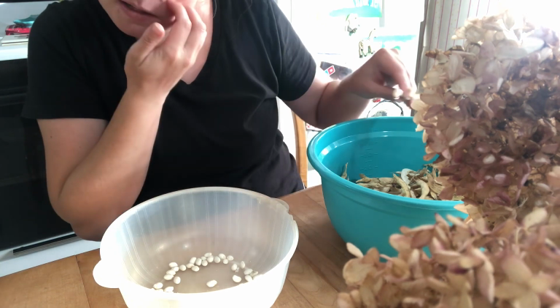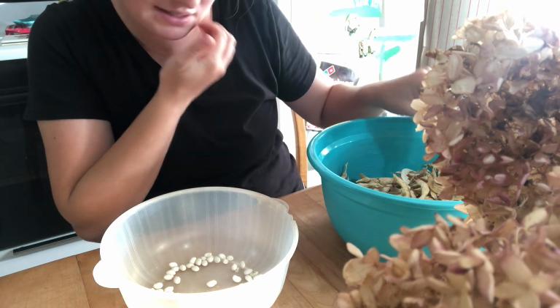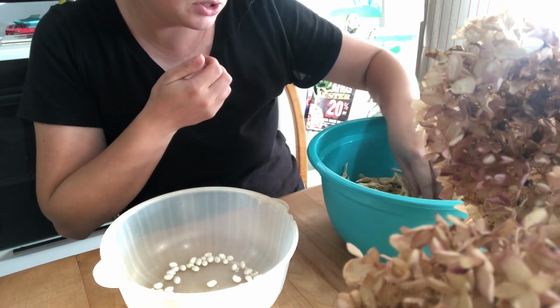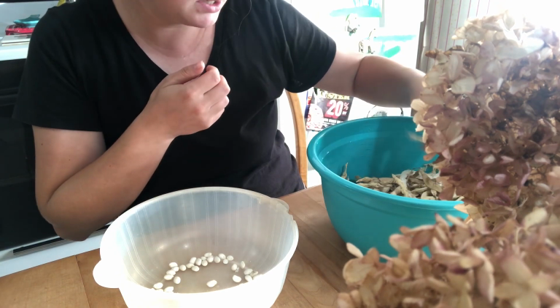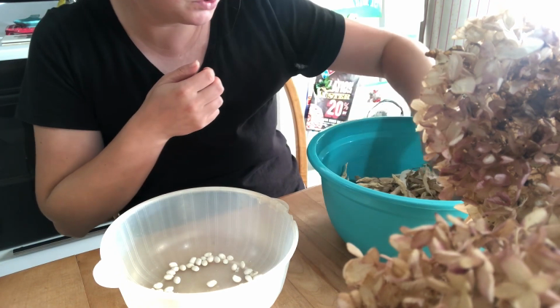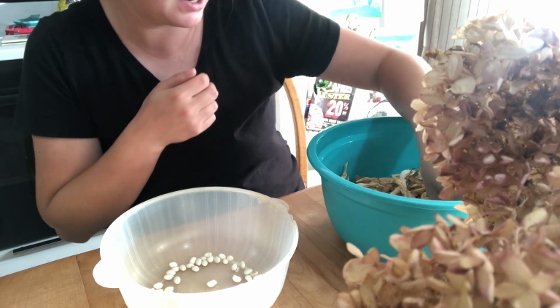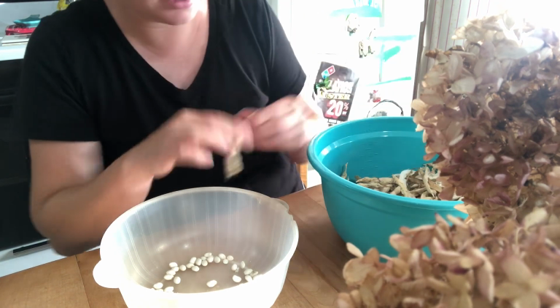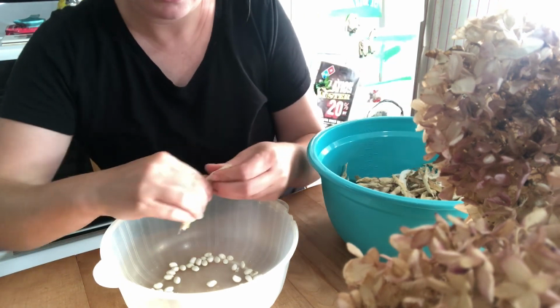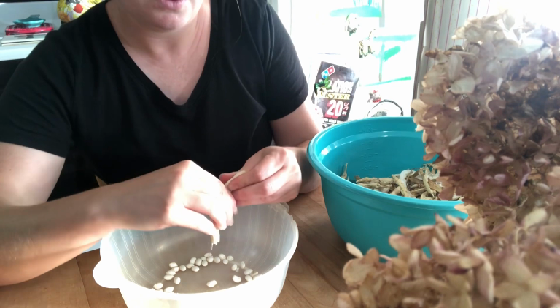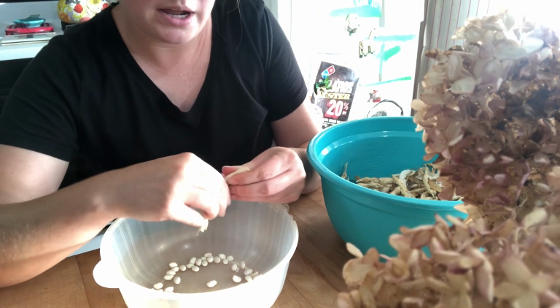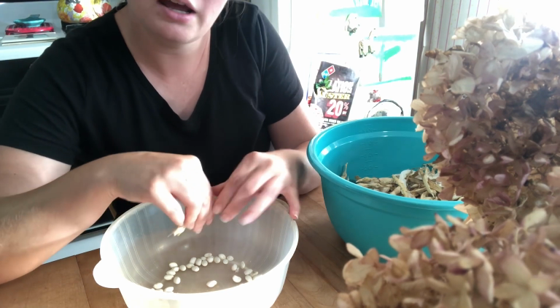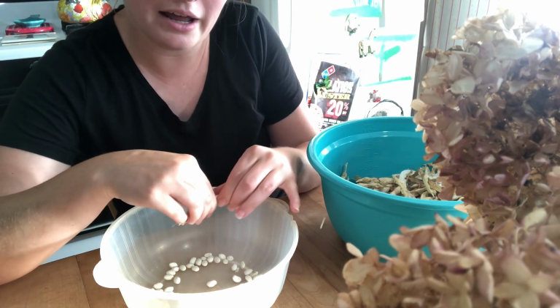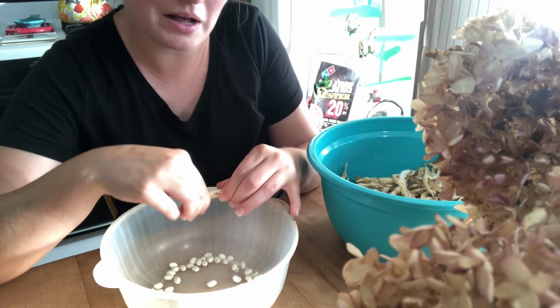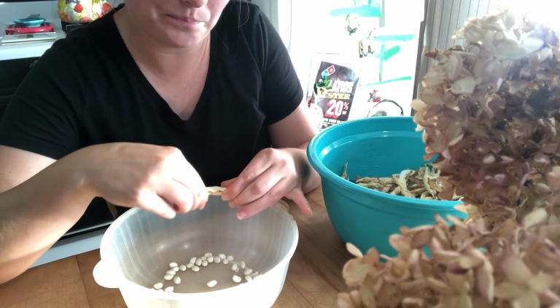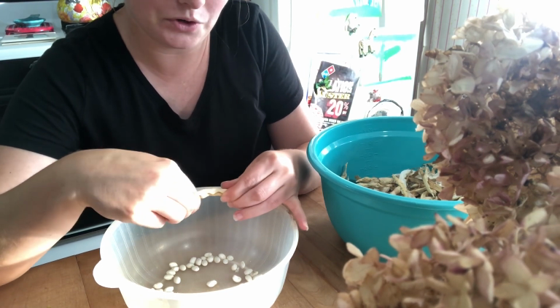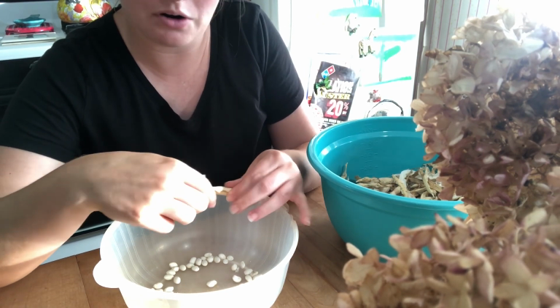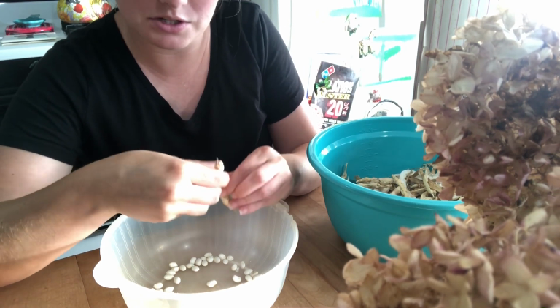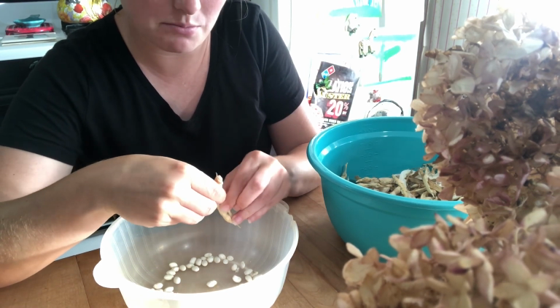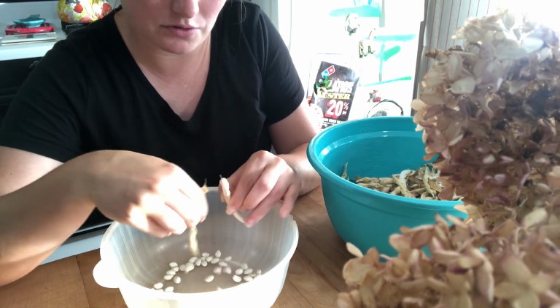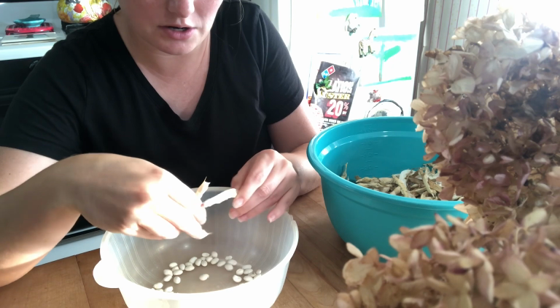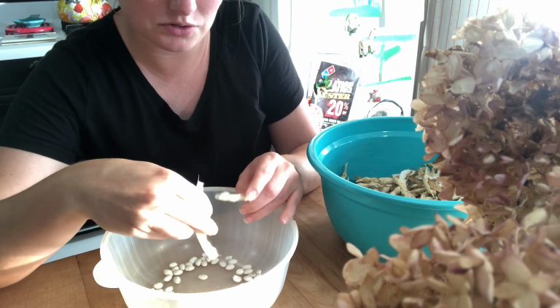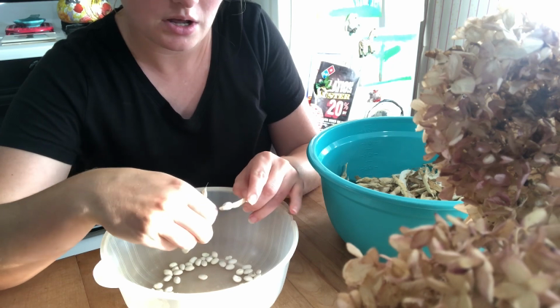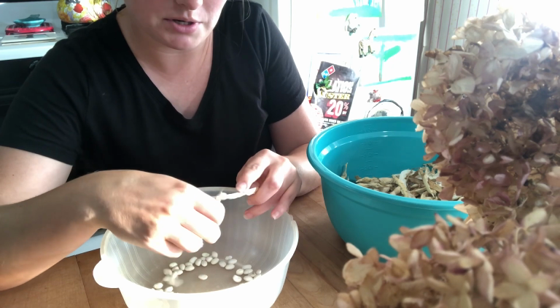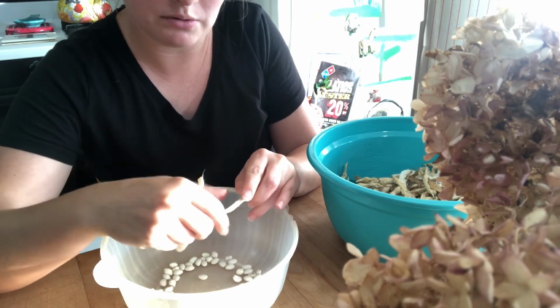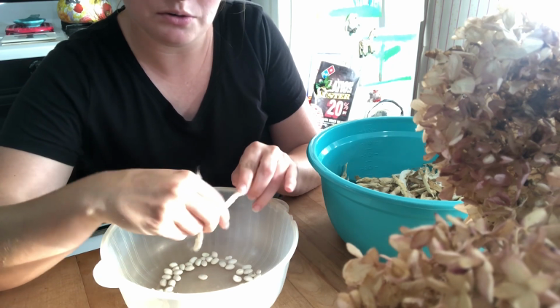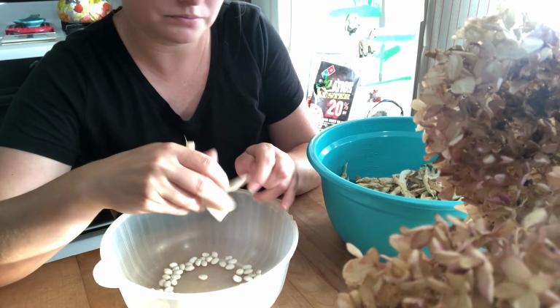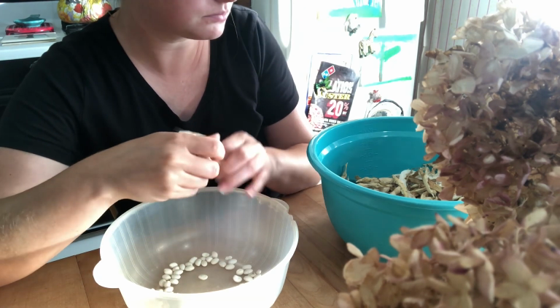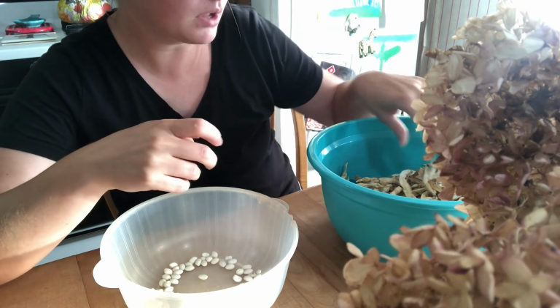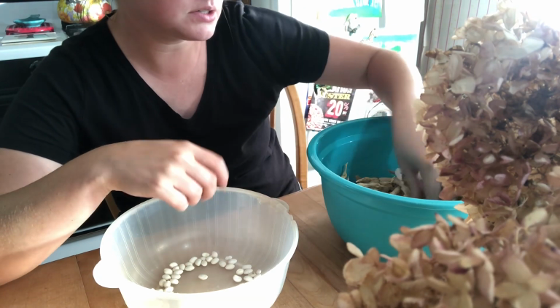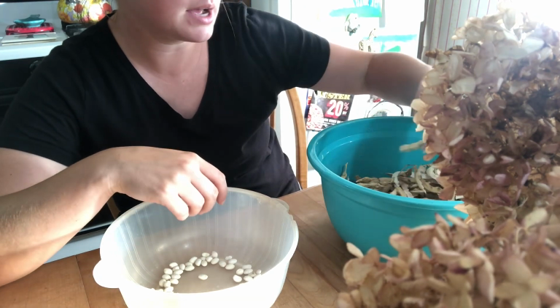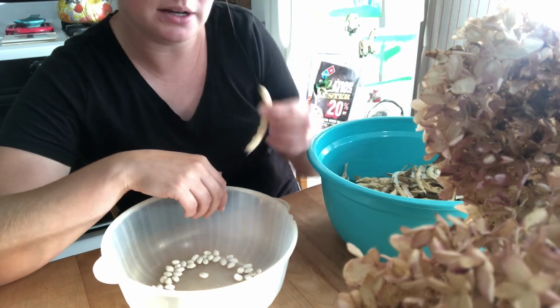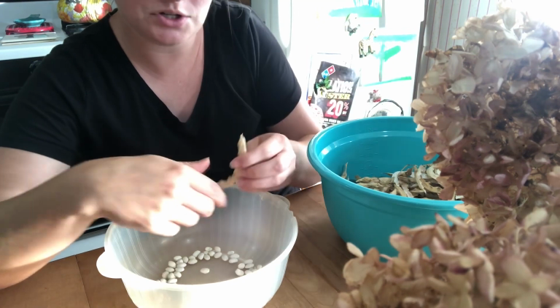These bean seeds actually have a really special story. We grew a garden as a young couple for years — we started growing a garden around the time that our daughter Lakin was two.